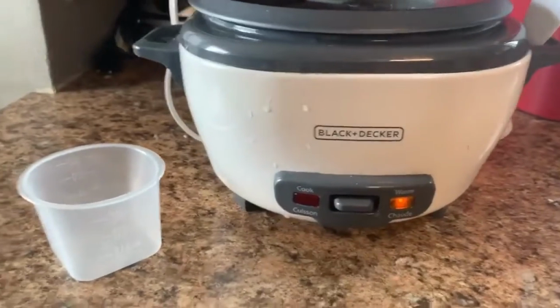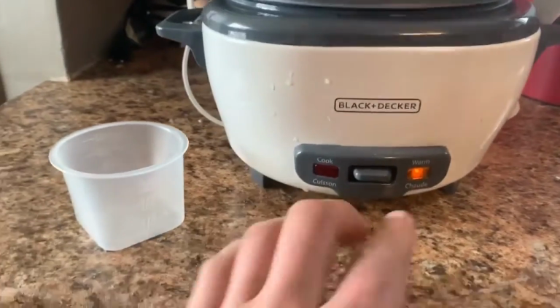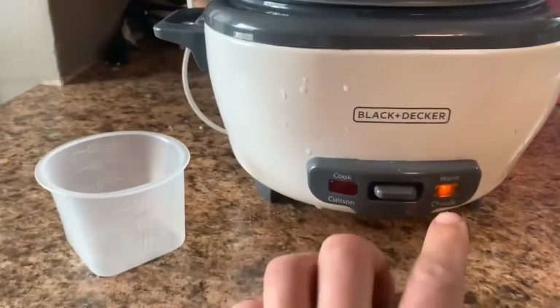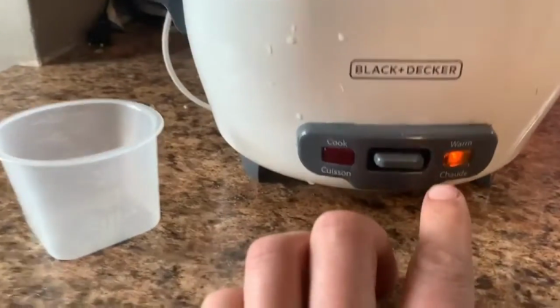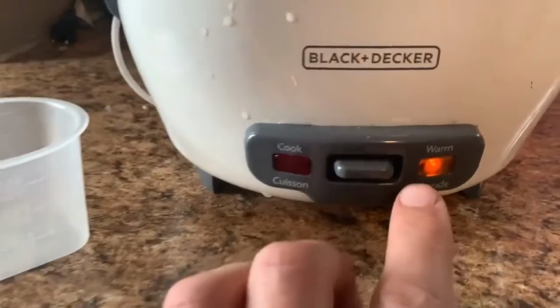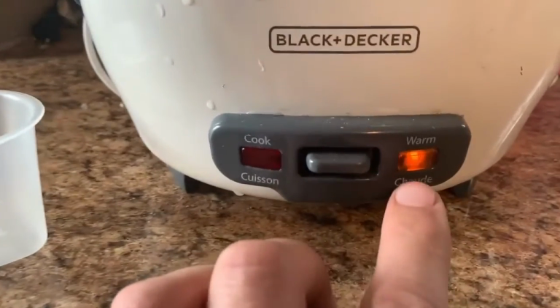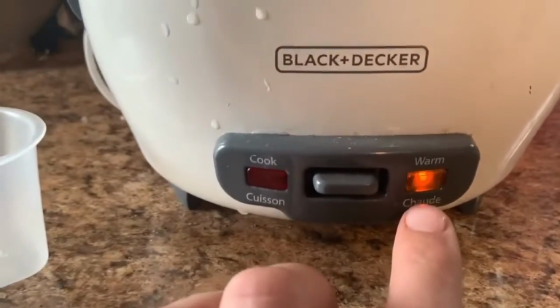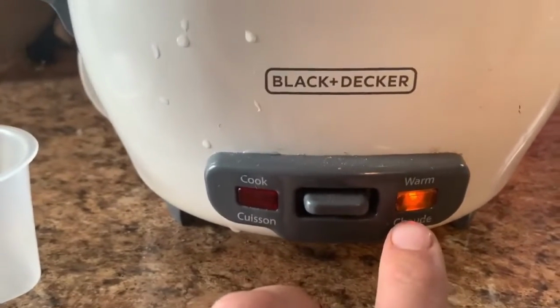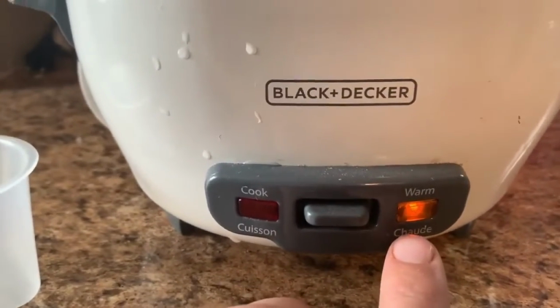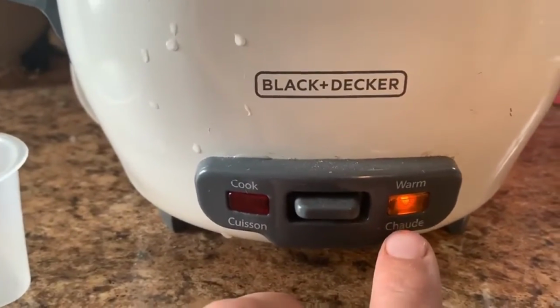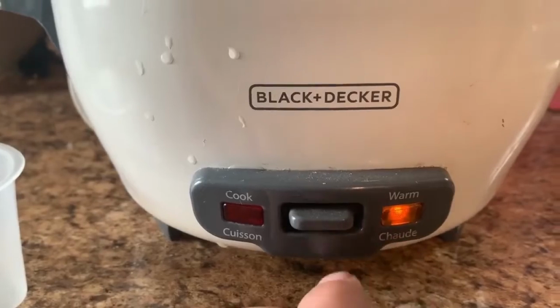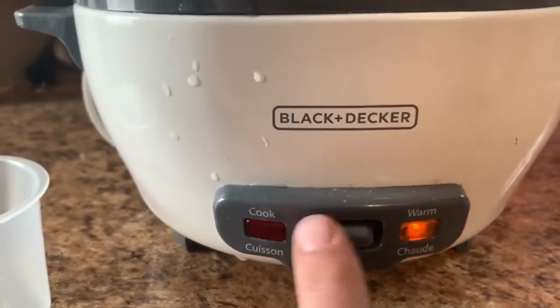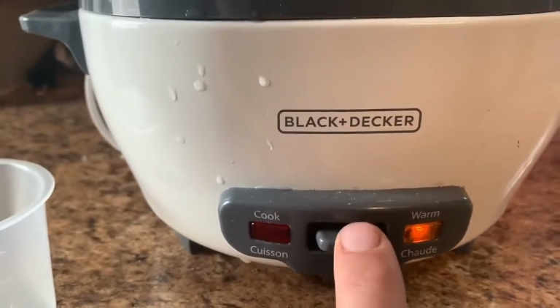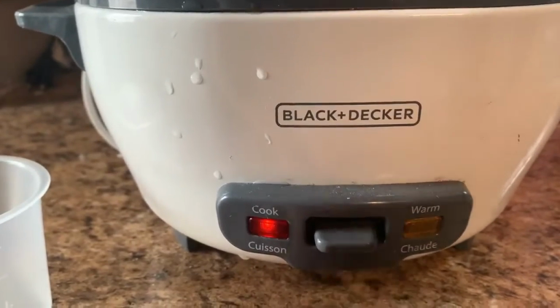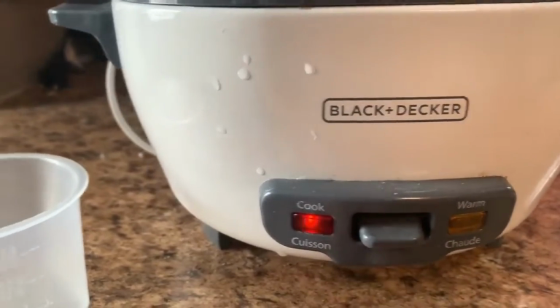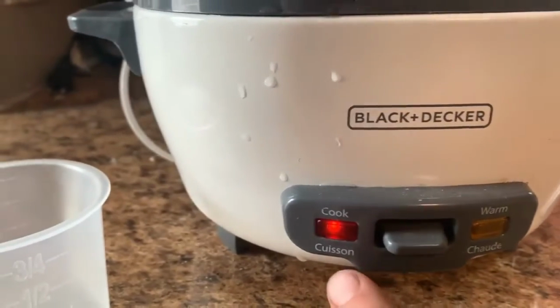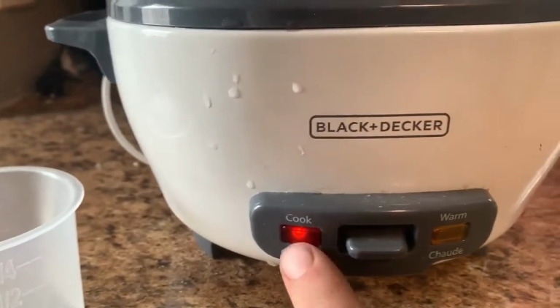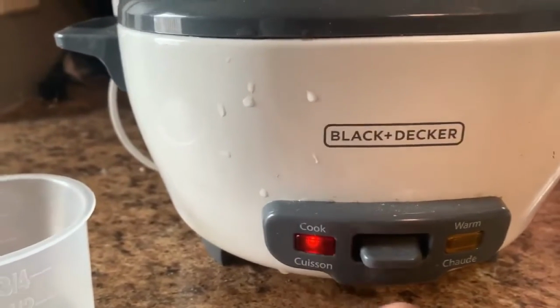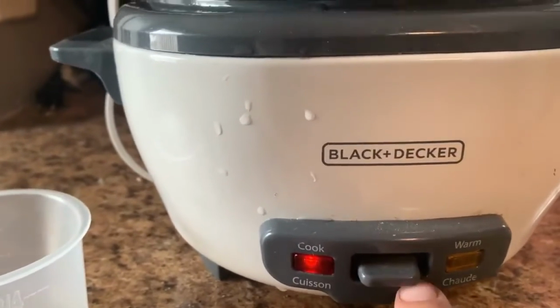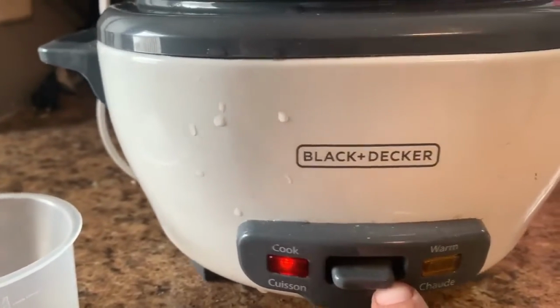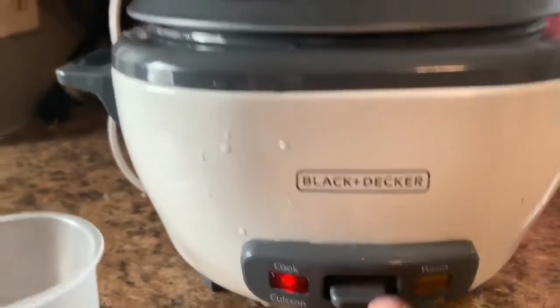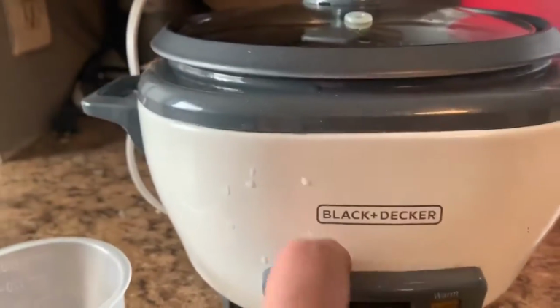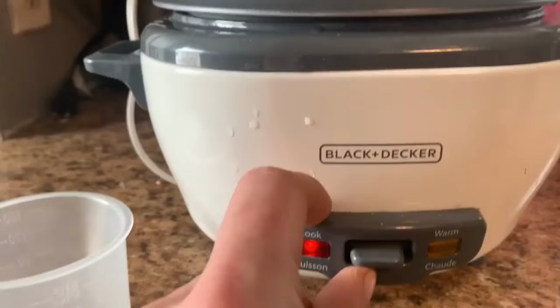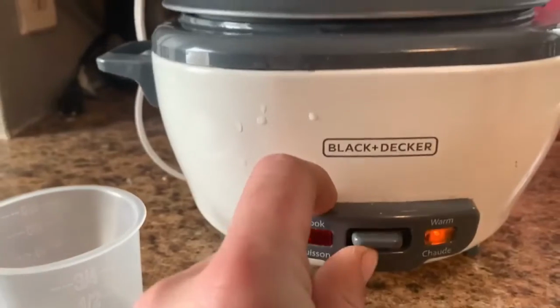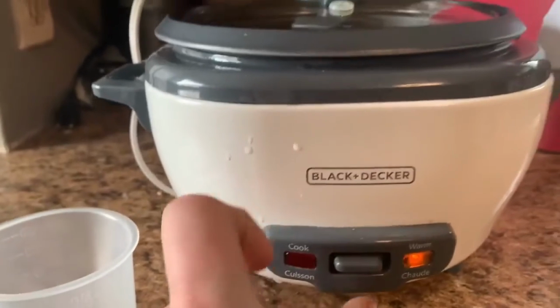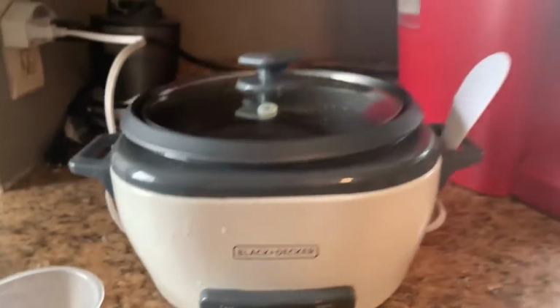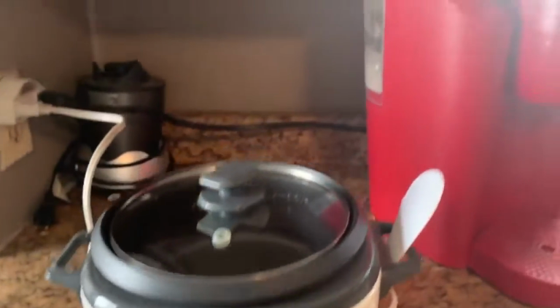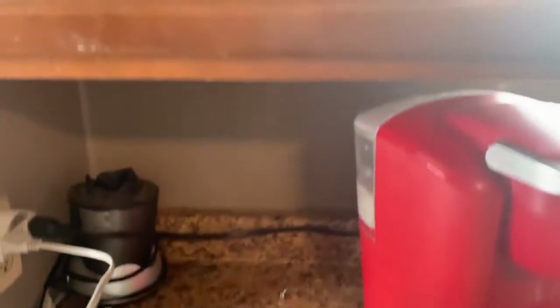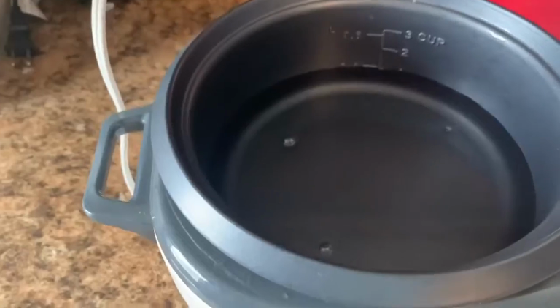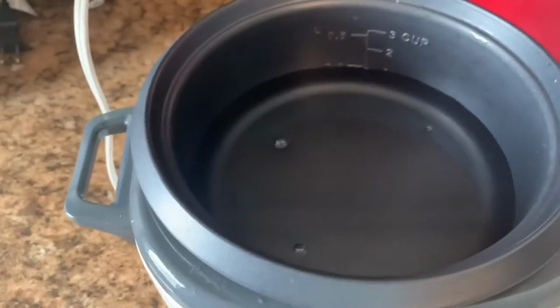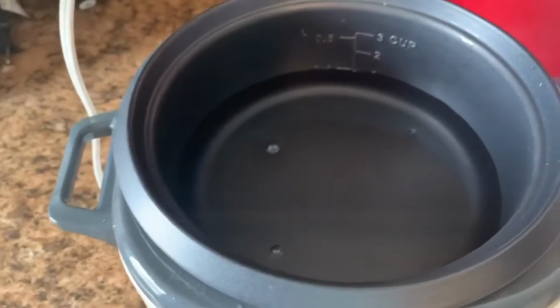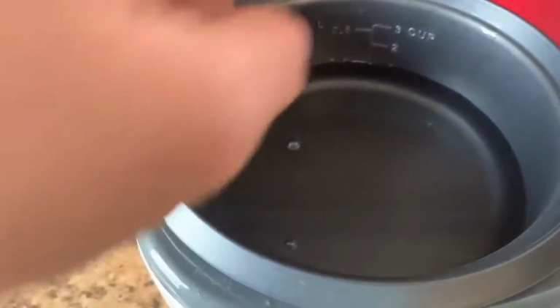When plugged in, this orange light will be on — it is the warming light. If you have rice already made, it will always stay fresh in this setting. When the button is pushed down, the rice cooker turns on and will begin boiling.